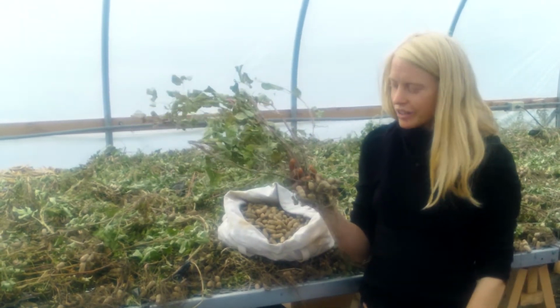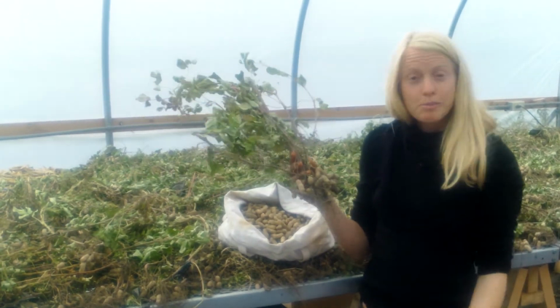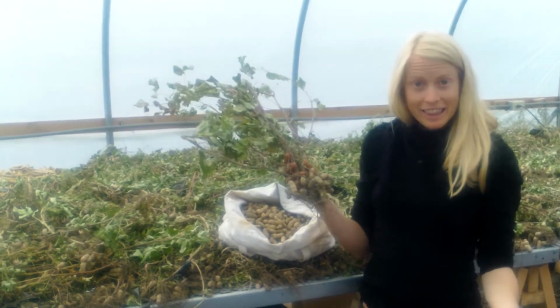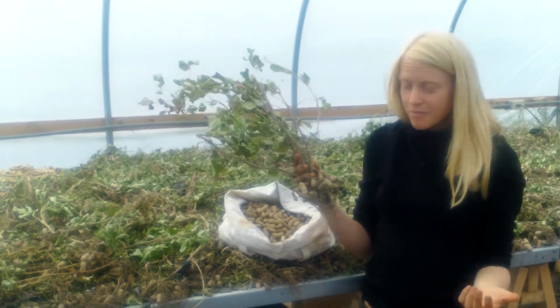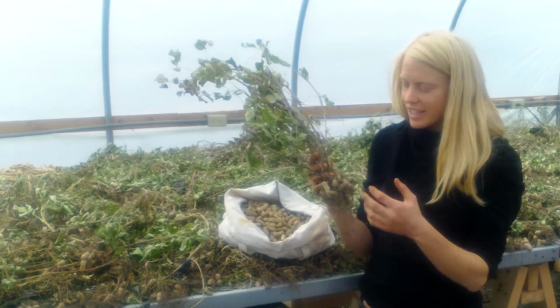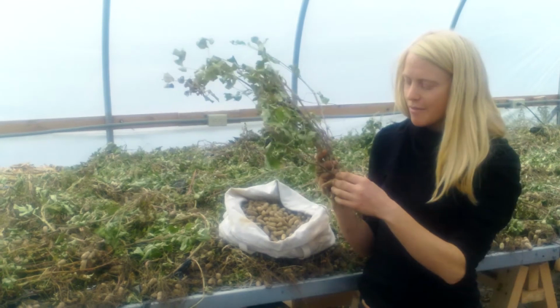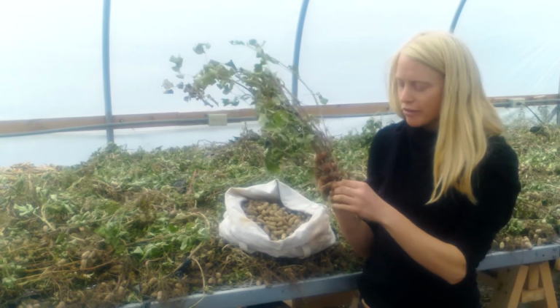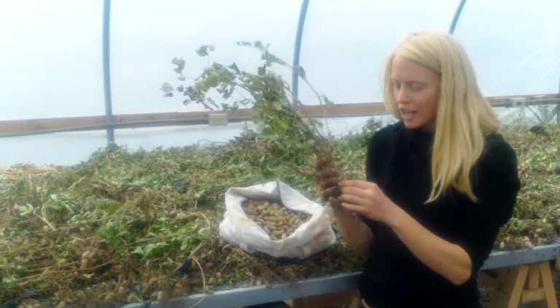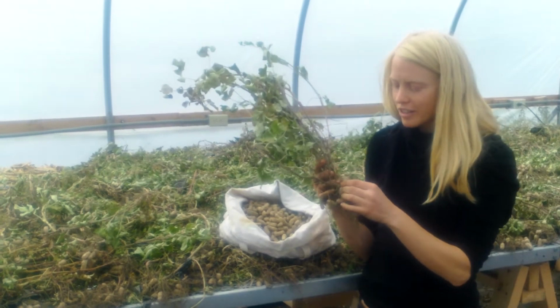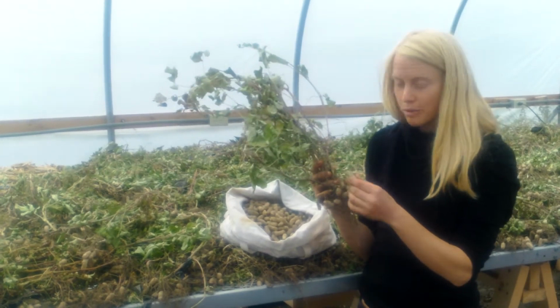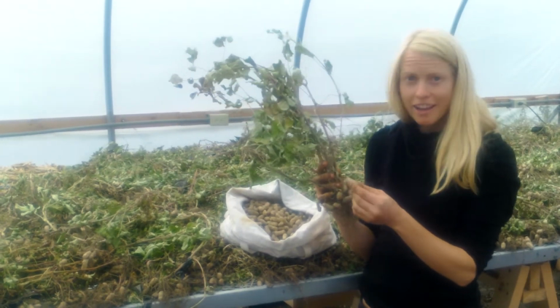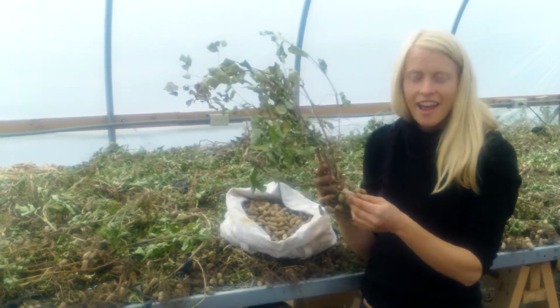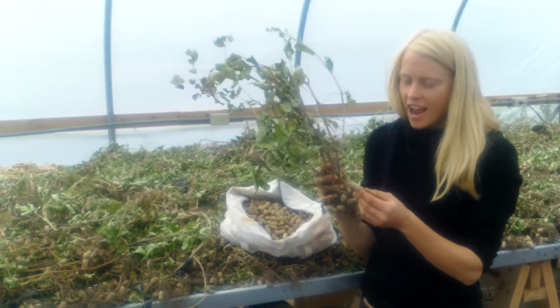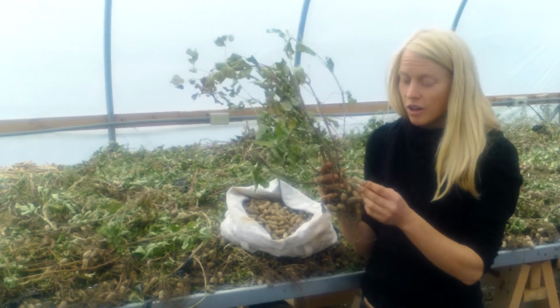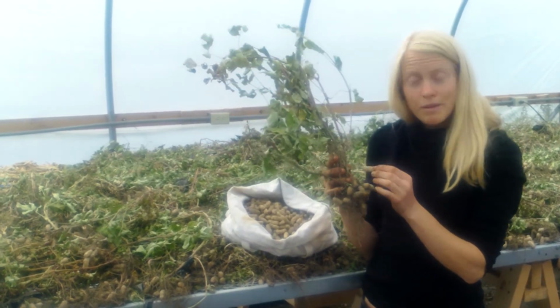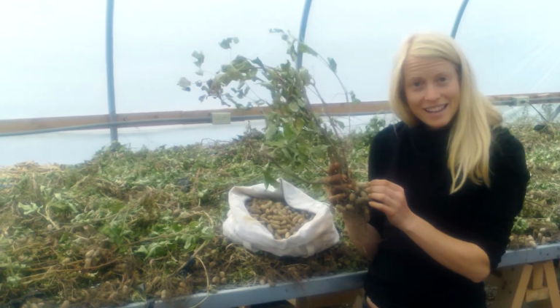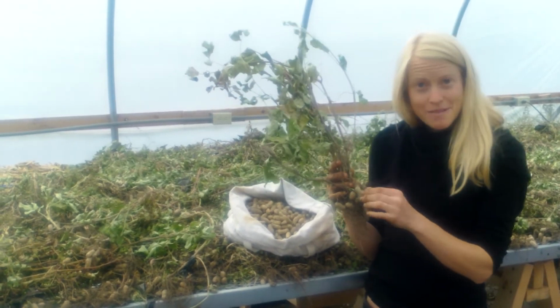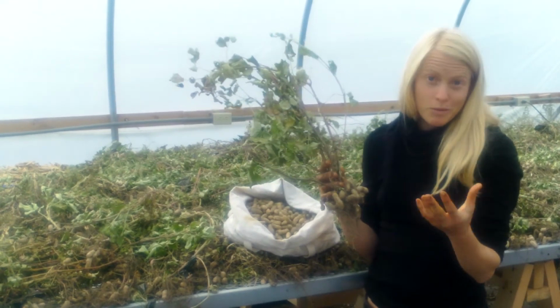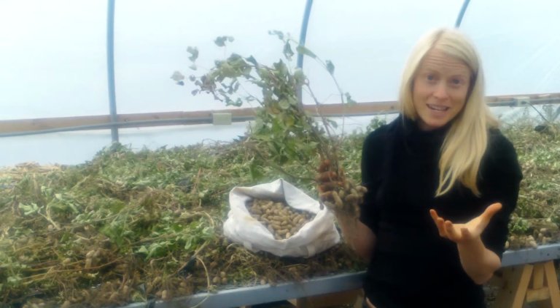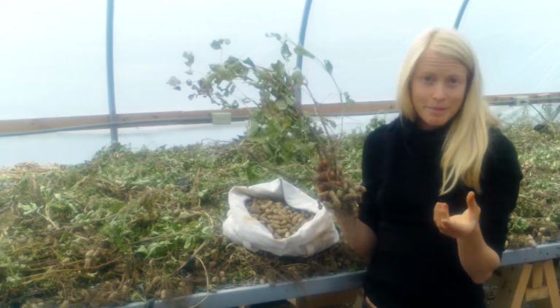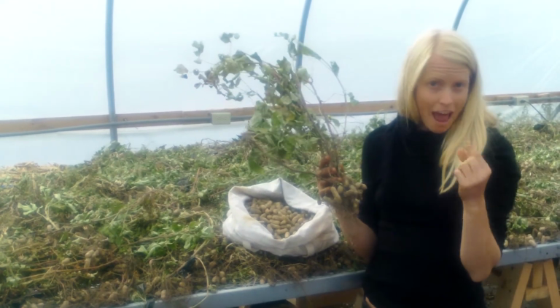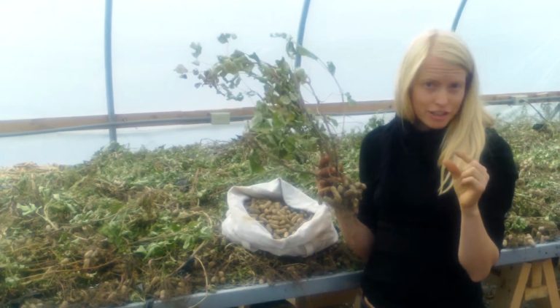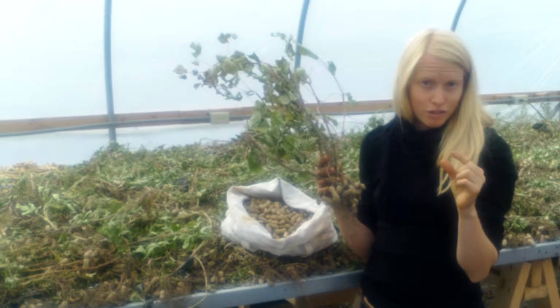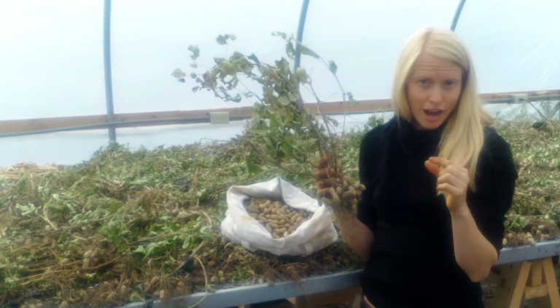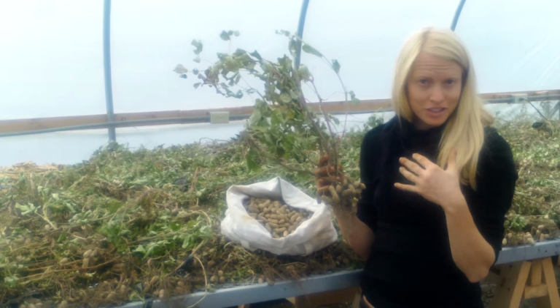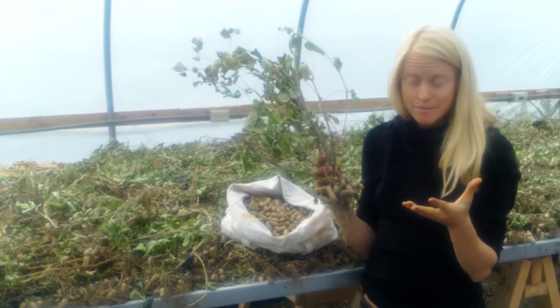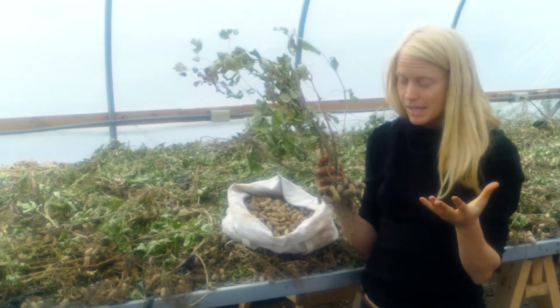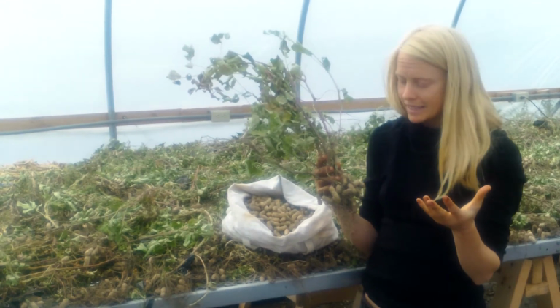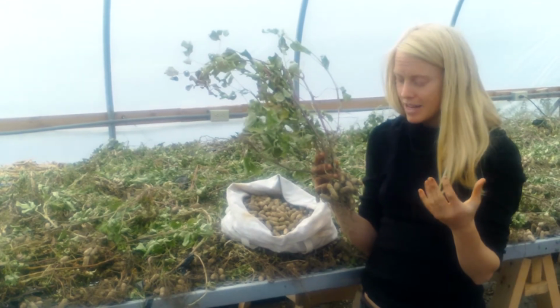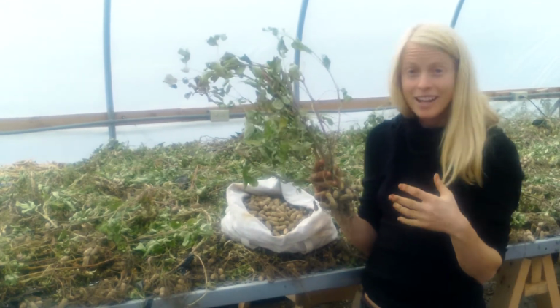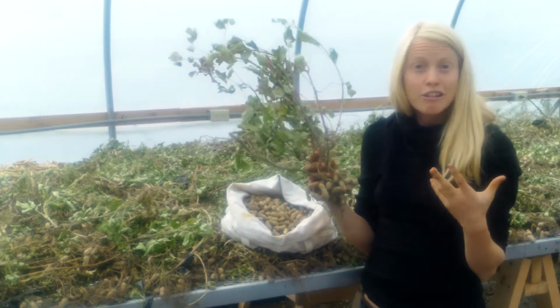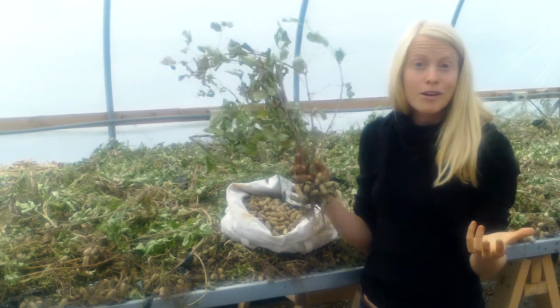To plant them, we take them out of their shells in the spring and we plant them as we would a bean, about a half inch under the ground, same spacing as a bean, and then they grow.